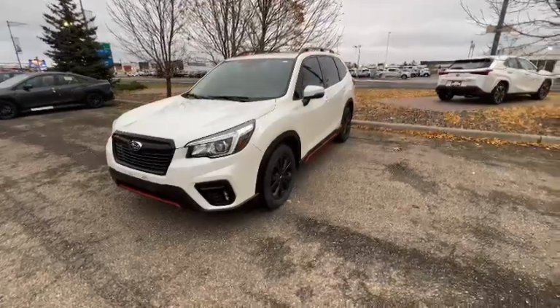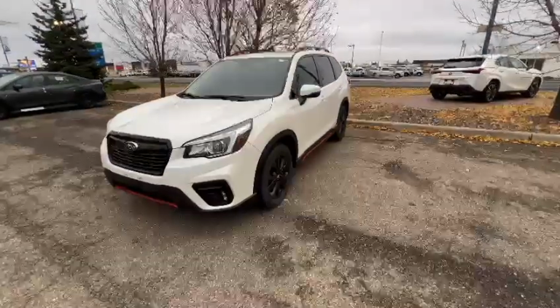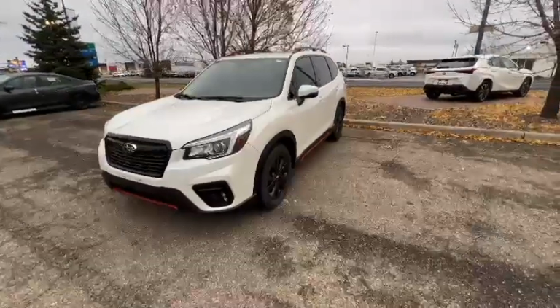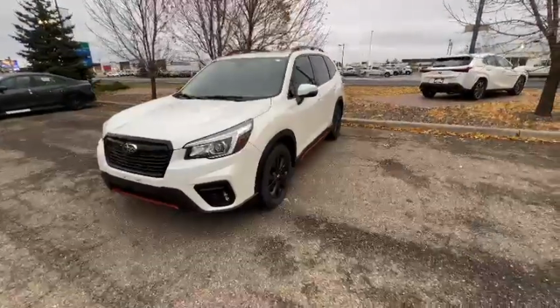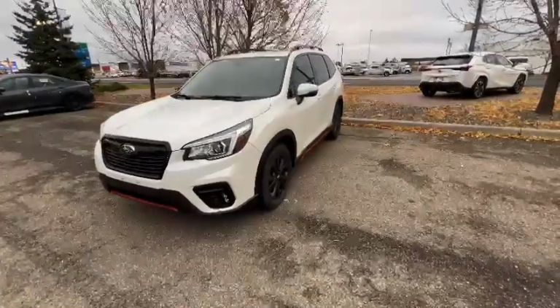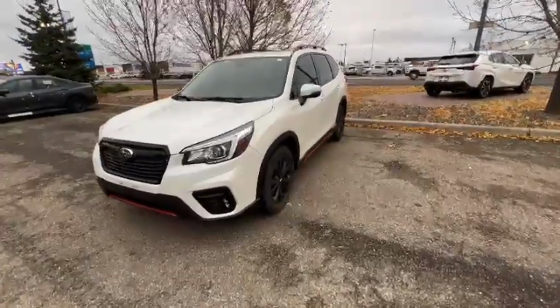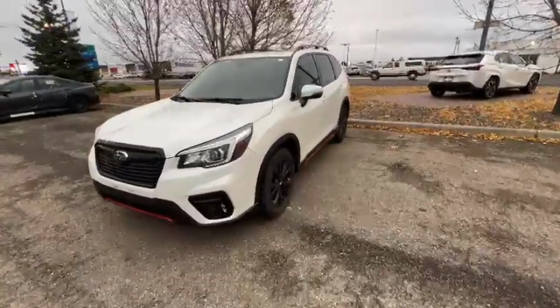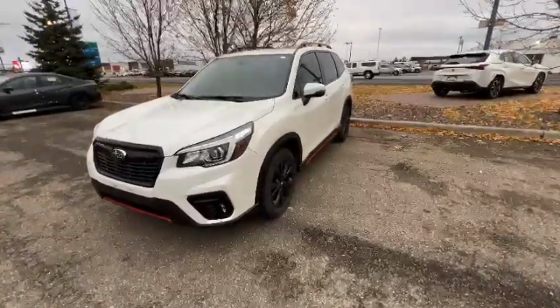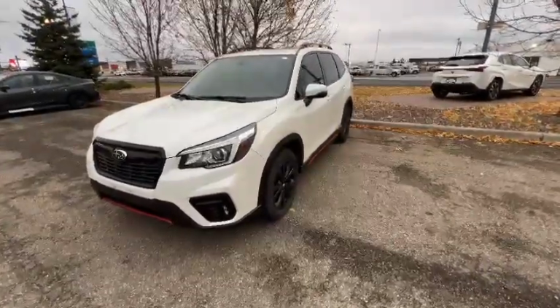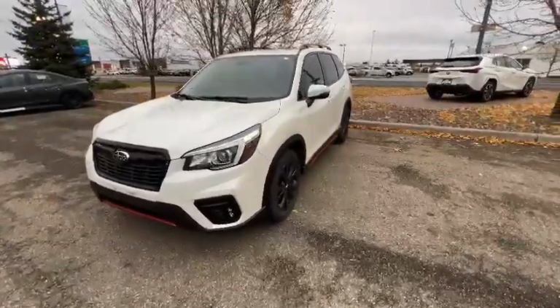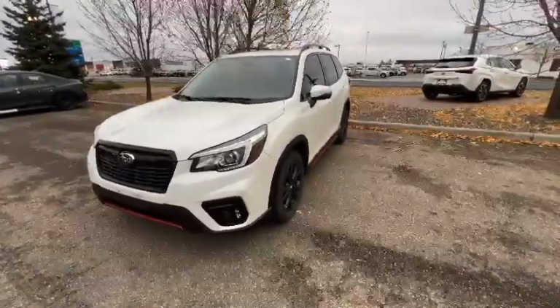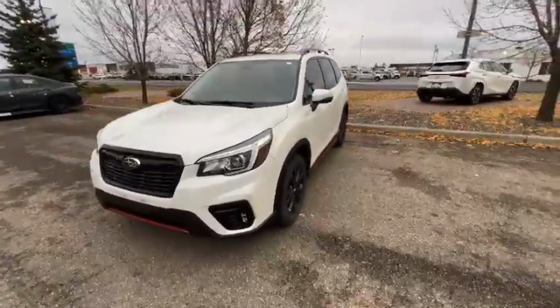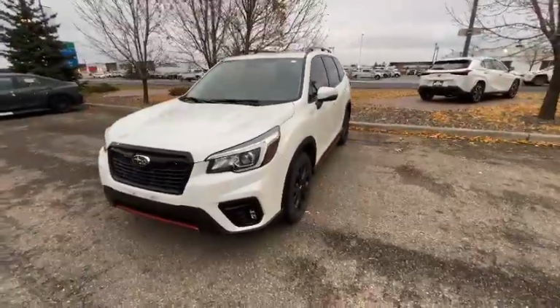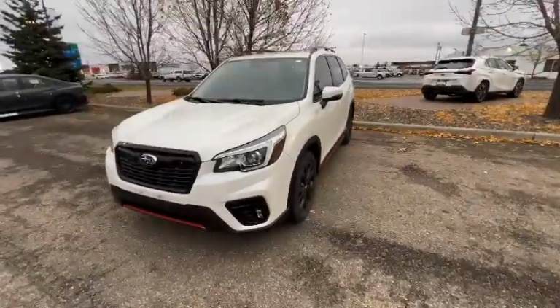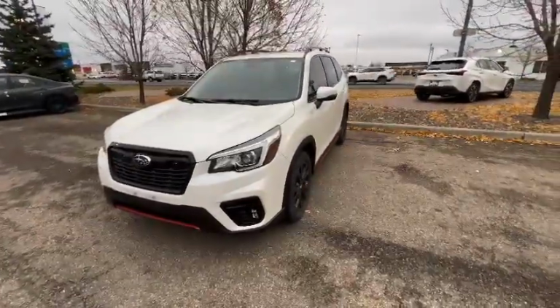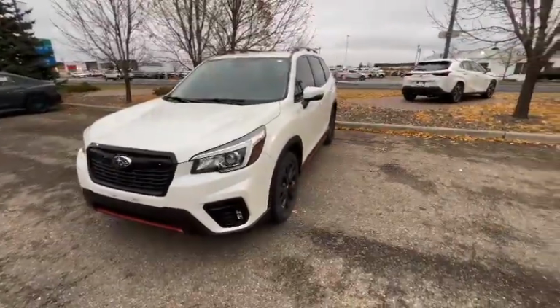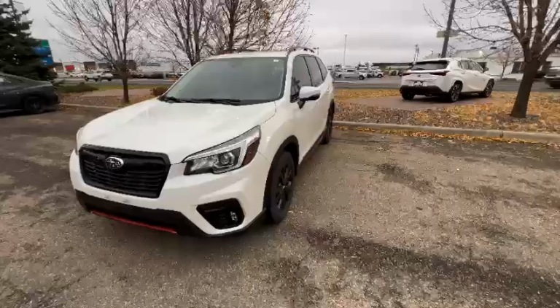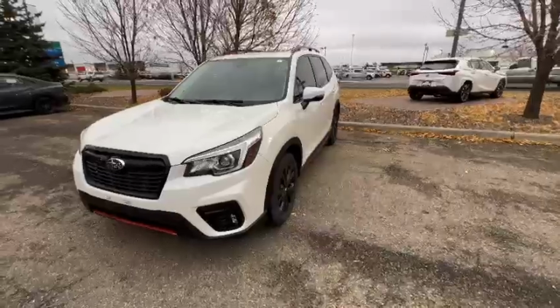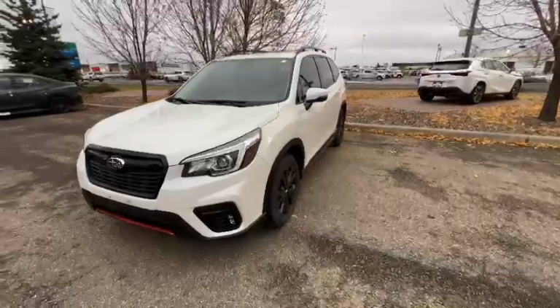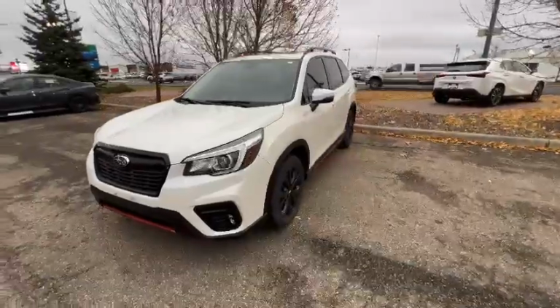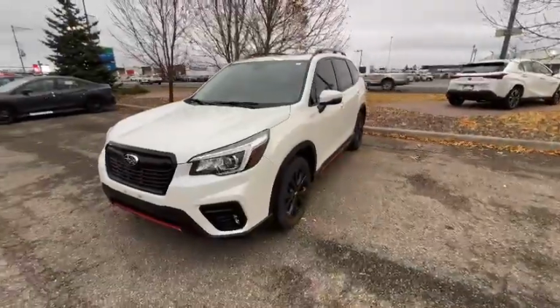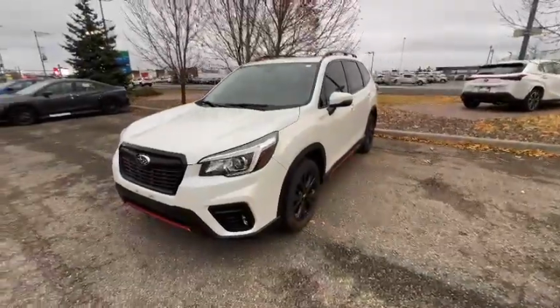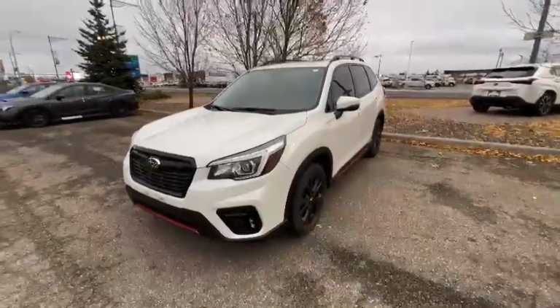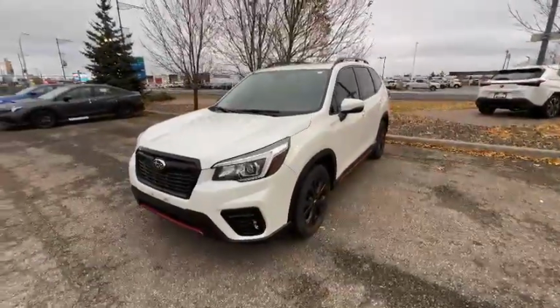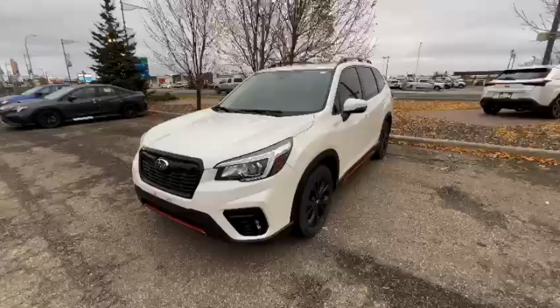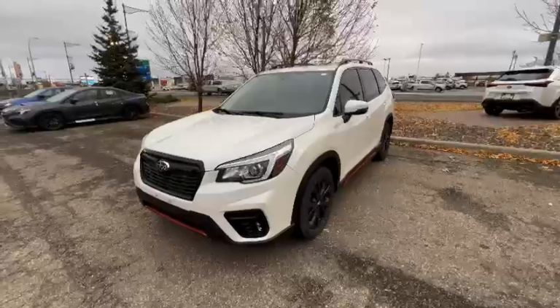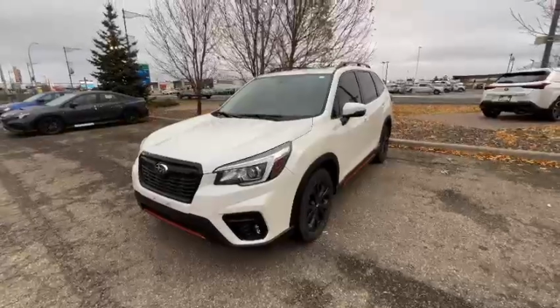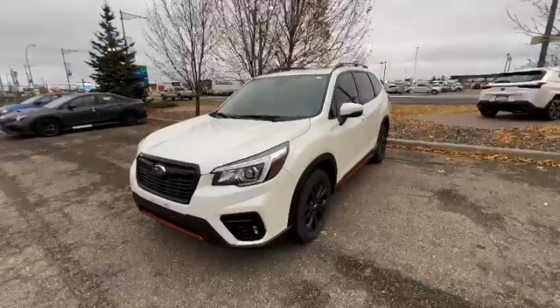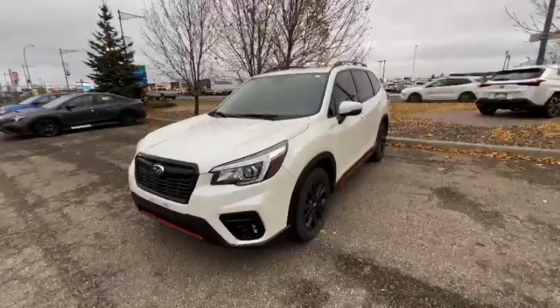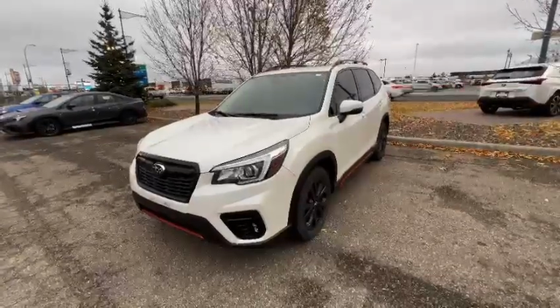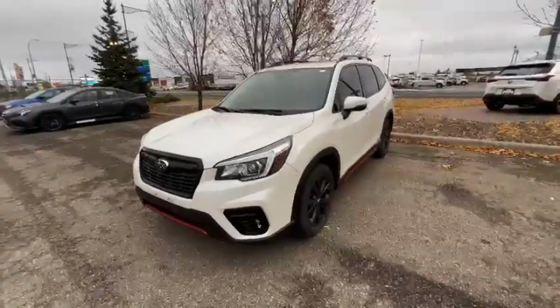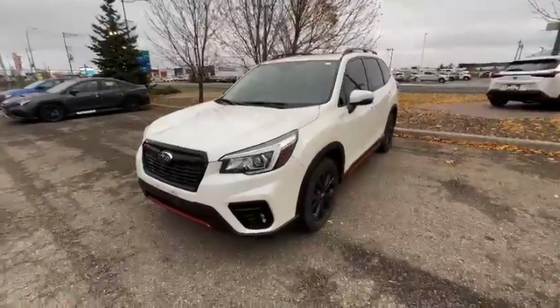Hi Melissa, this is Miguel here from Raleigh Subaru in Edmonton. I hope you're having a great morning — I just wanted to send you a quick video here on one of the used Foresters that we have available here at the store.